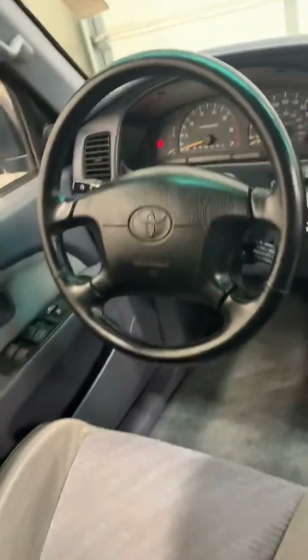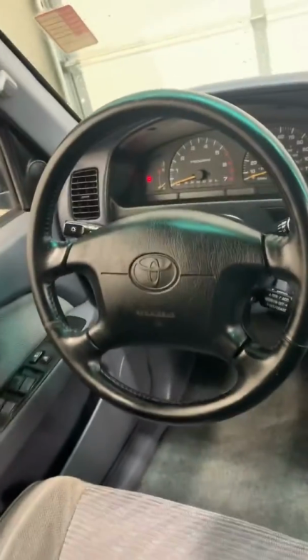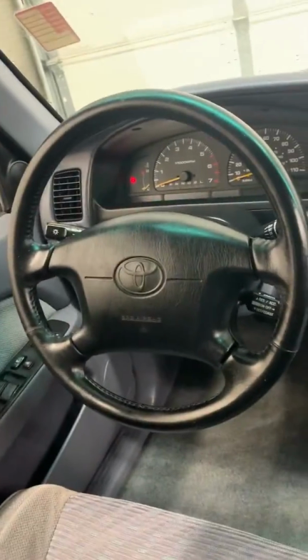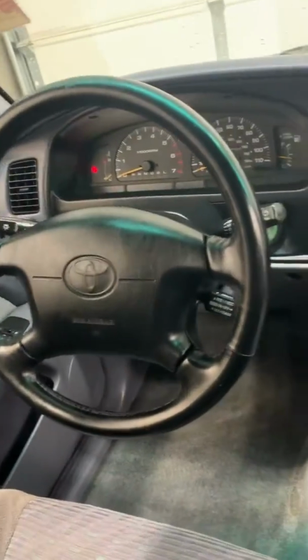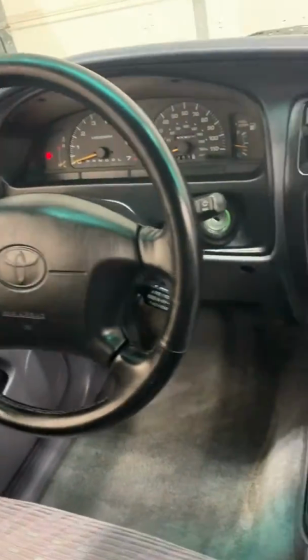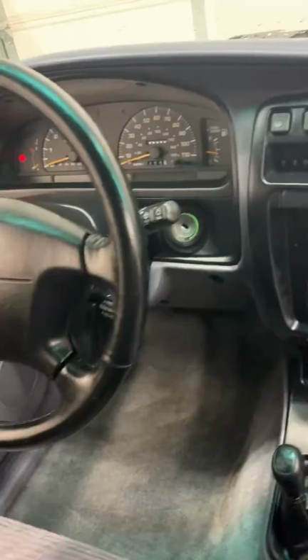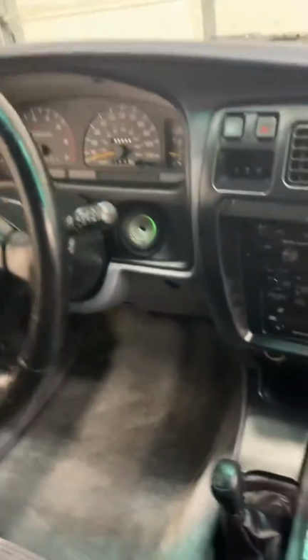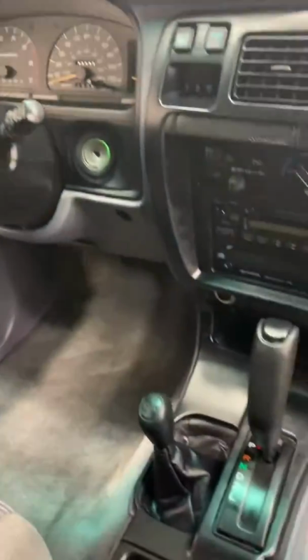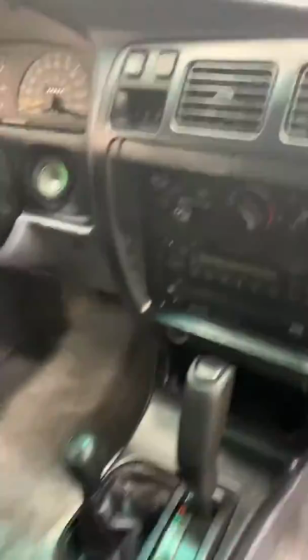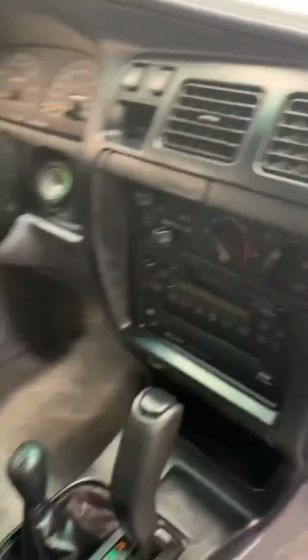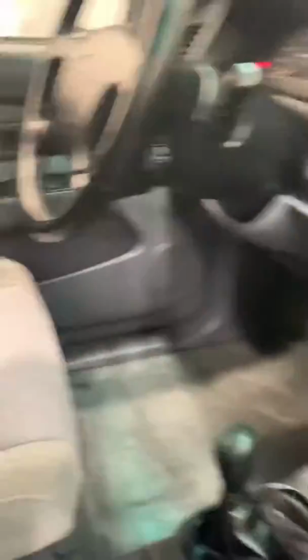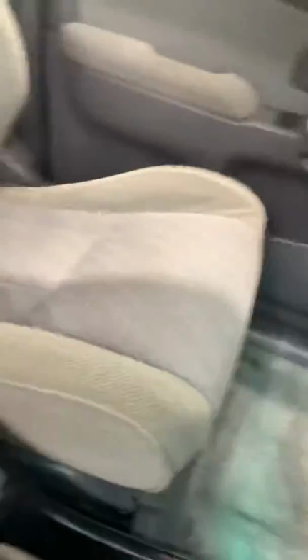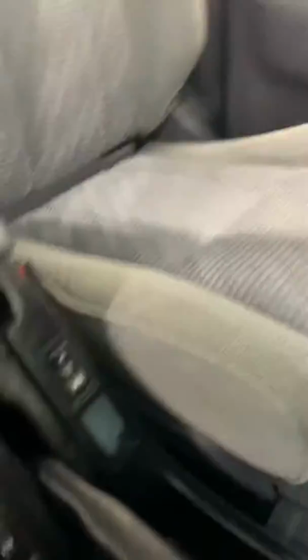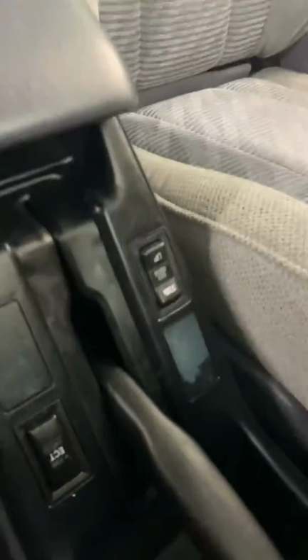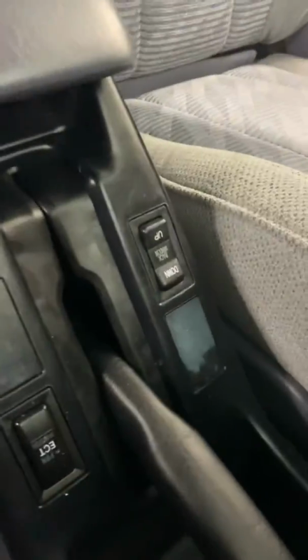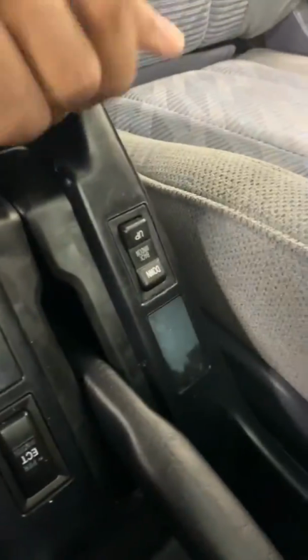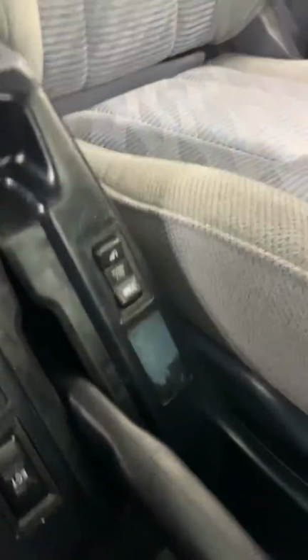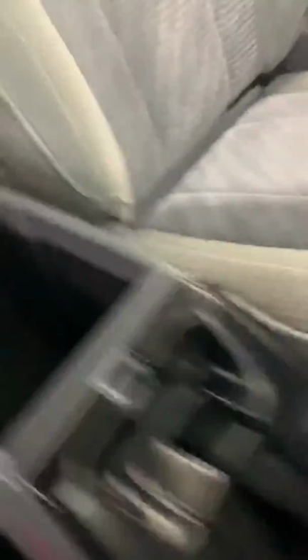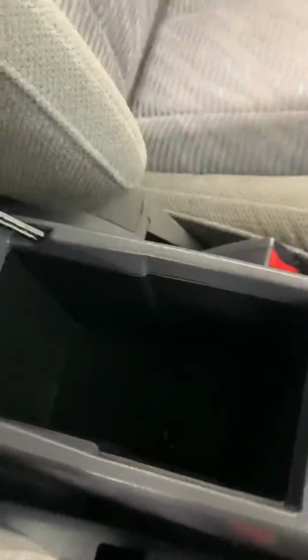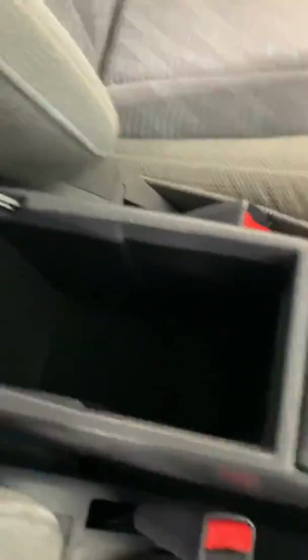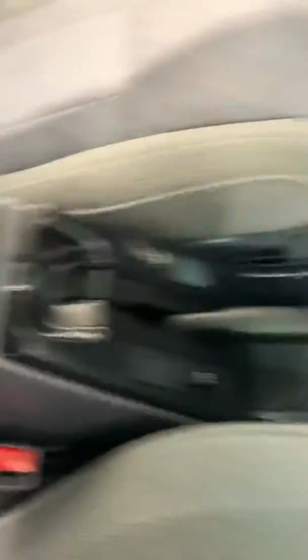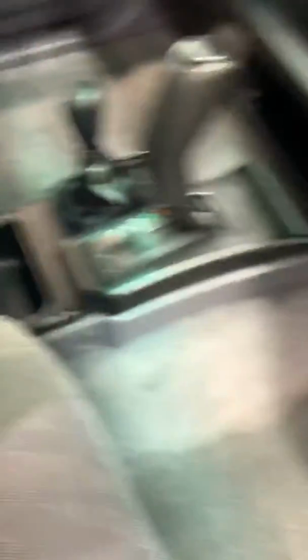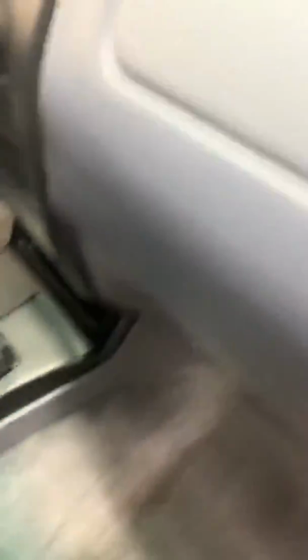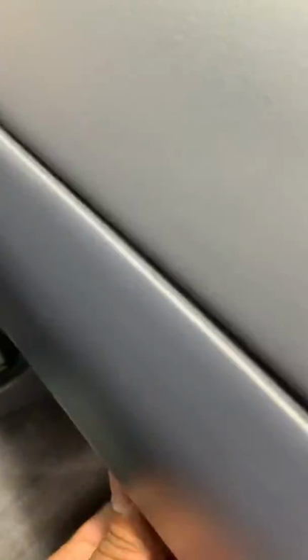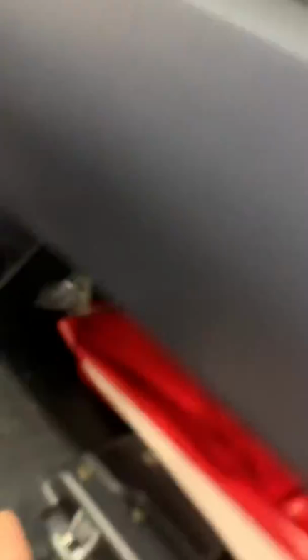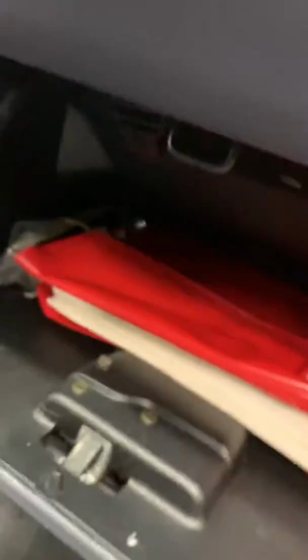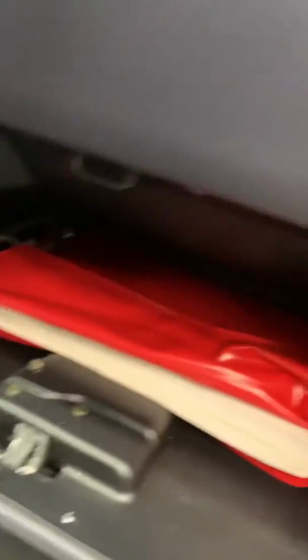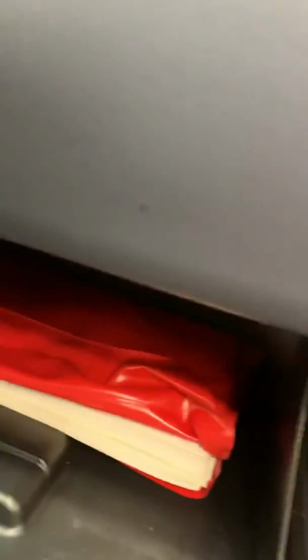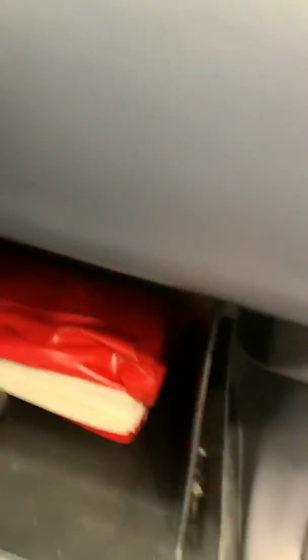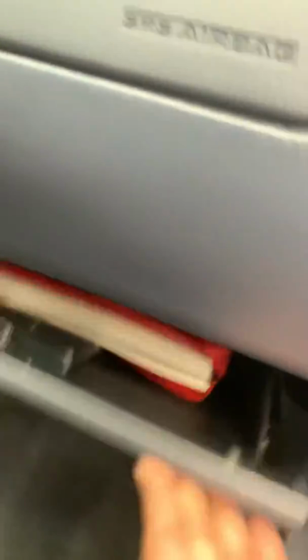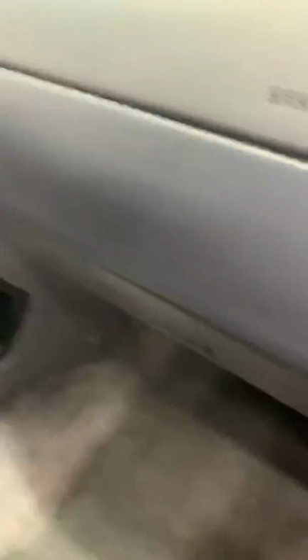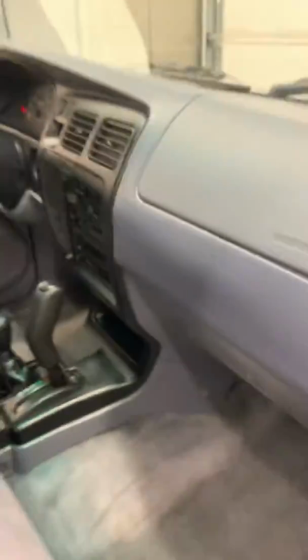Runs and drives great. AC blows cold. I actually personally had the opportunity of driving it — and that's the glove box there.